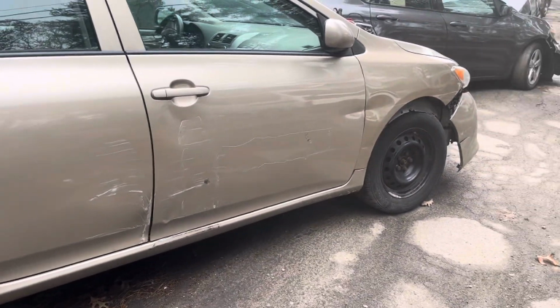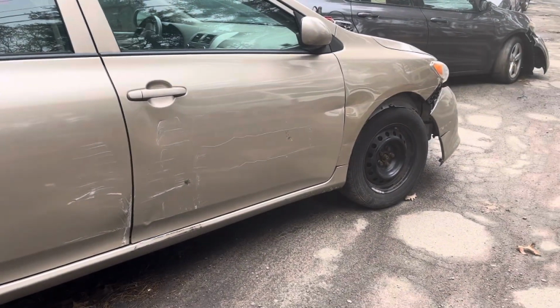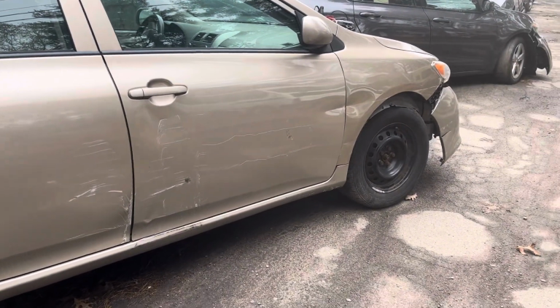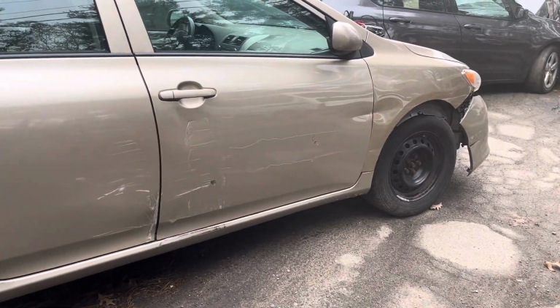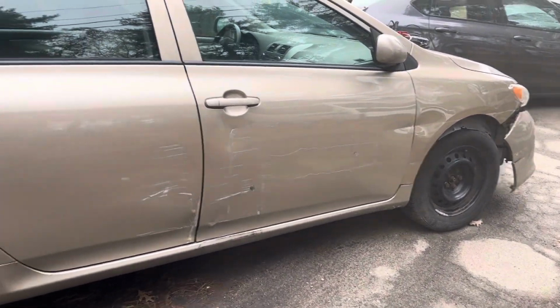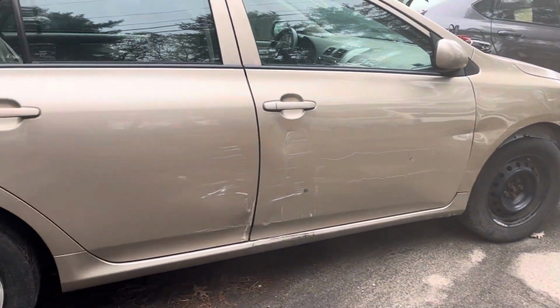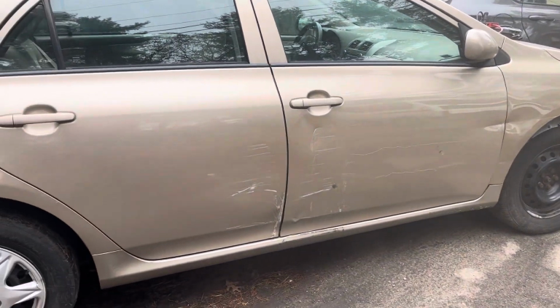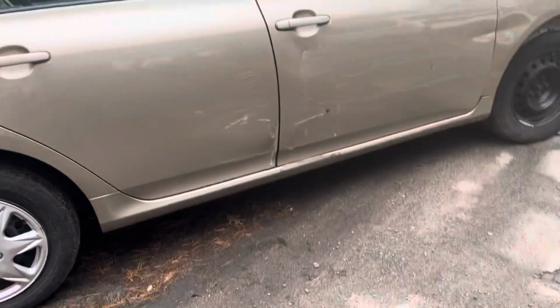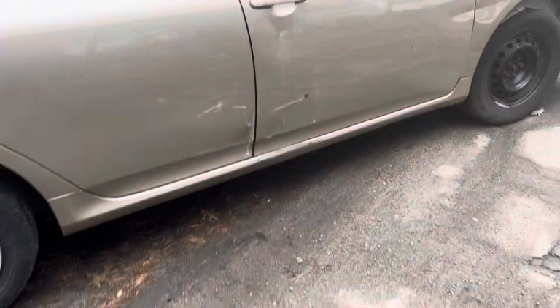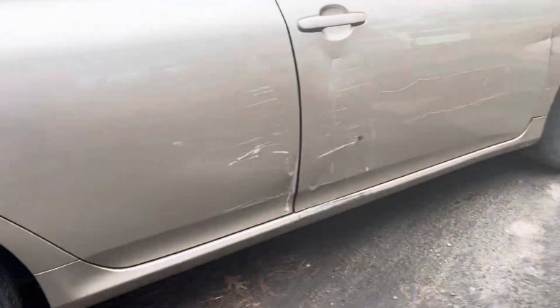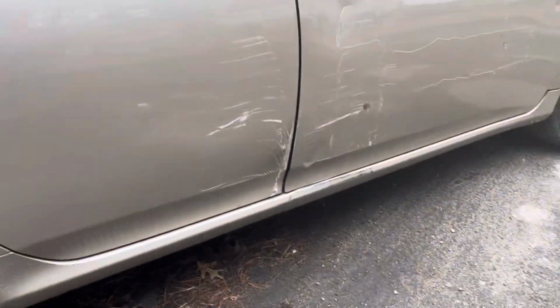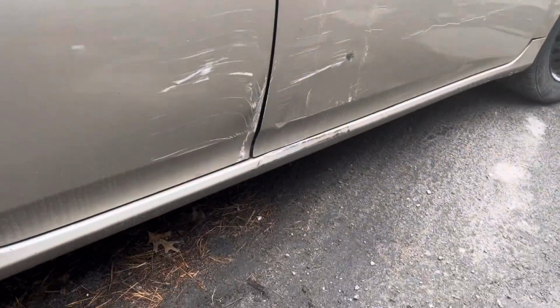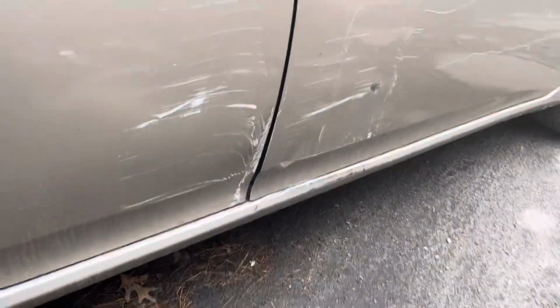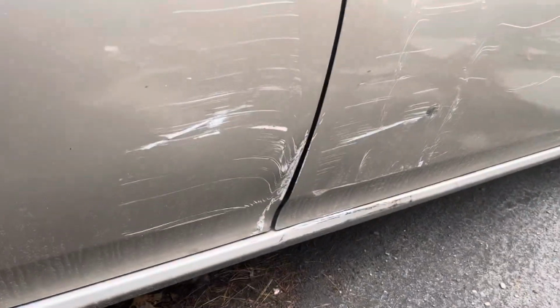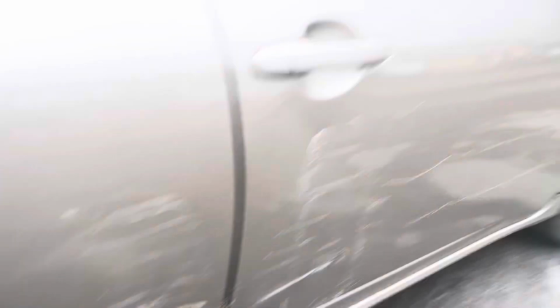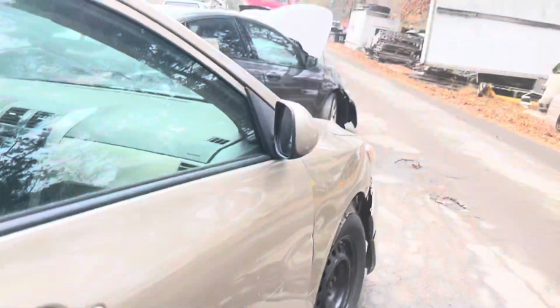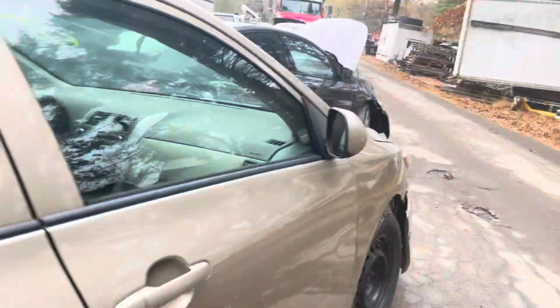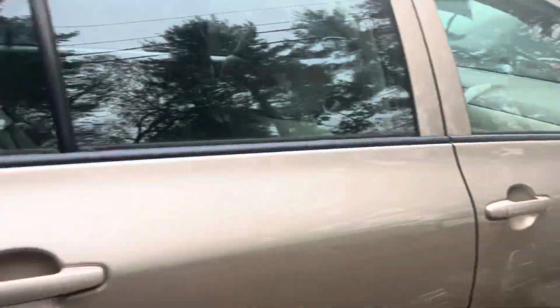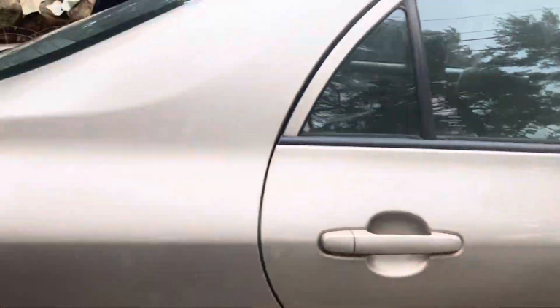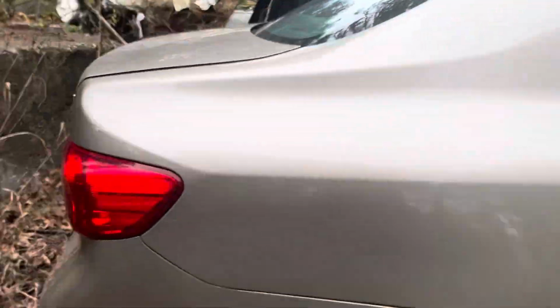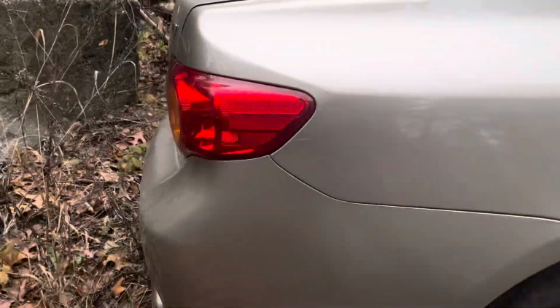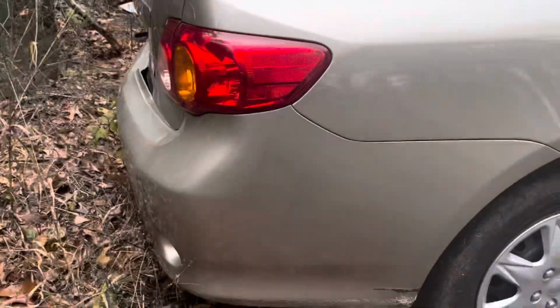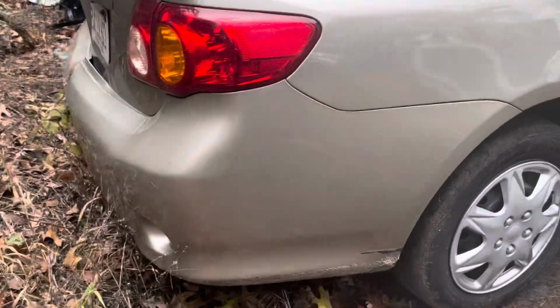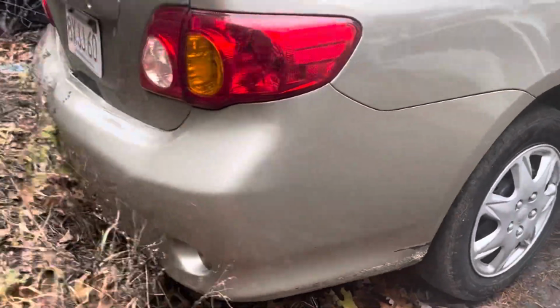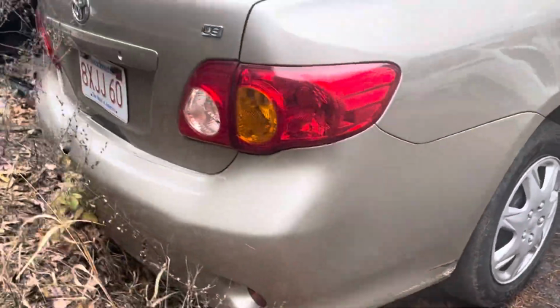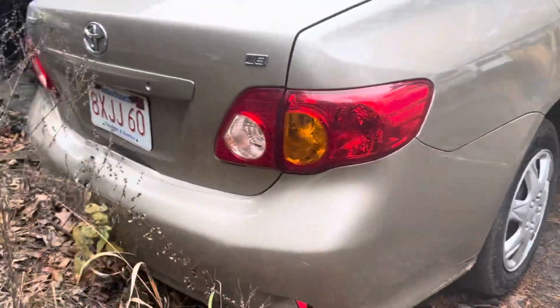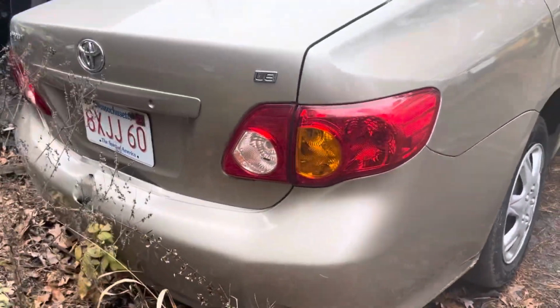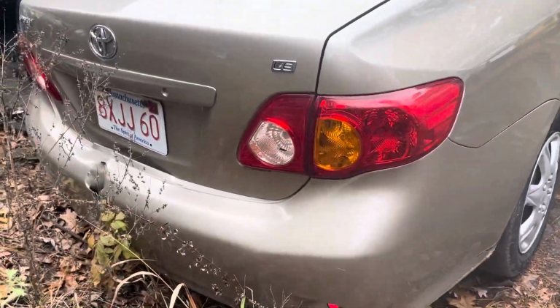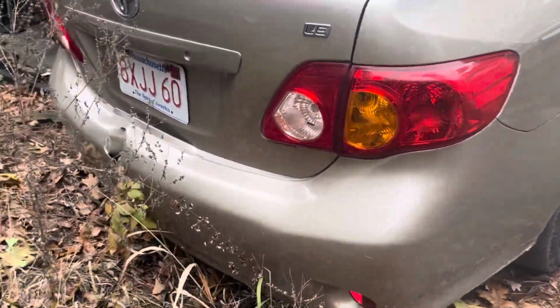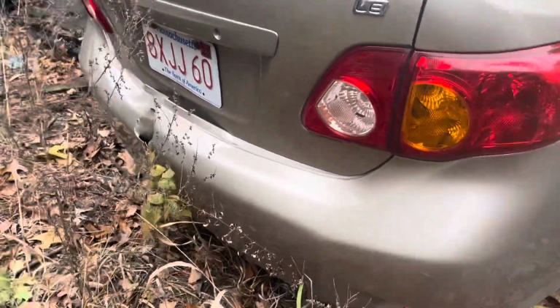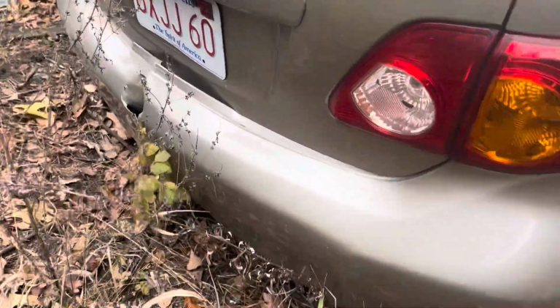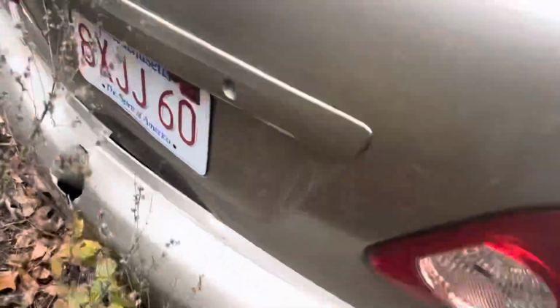Passenger doors have some scratches and some deep dents. Glass and mirror made it. Rear bumper looks good — actually, never mind, the bumper's got a hole in it.